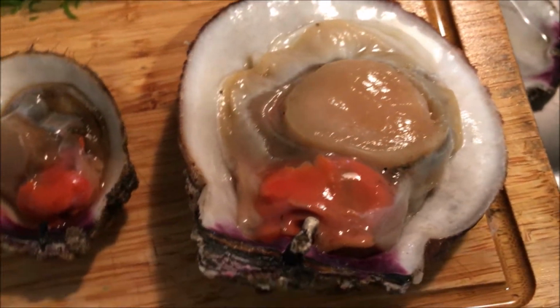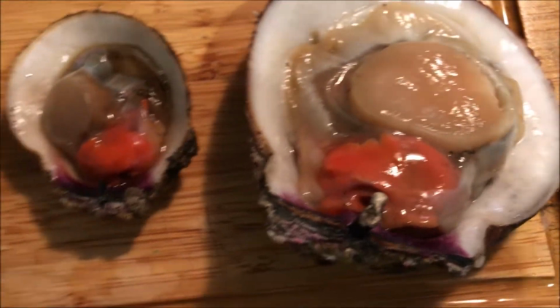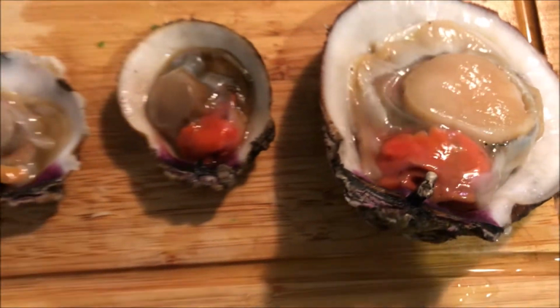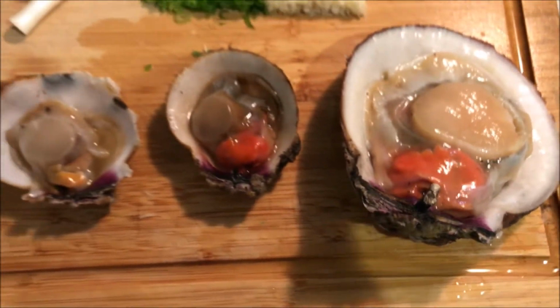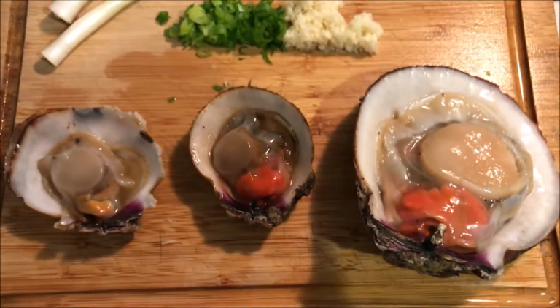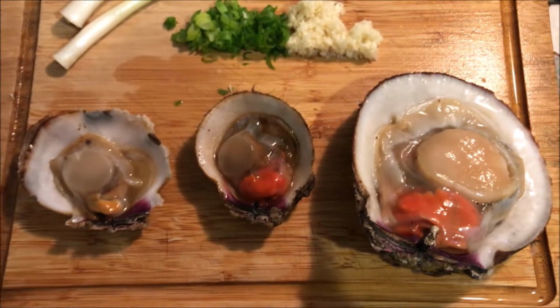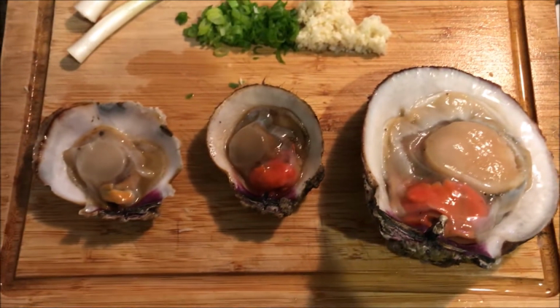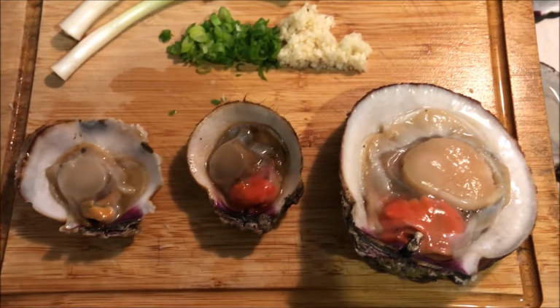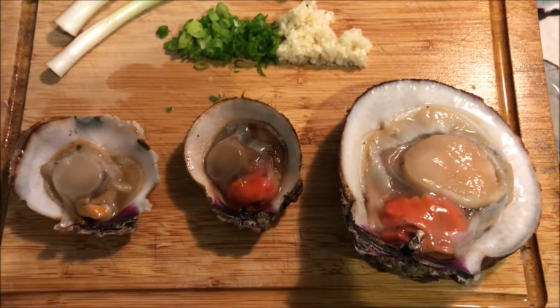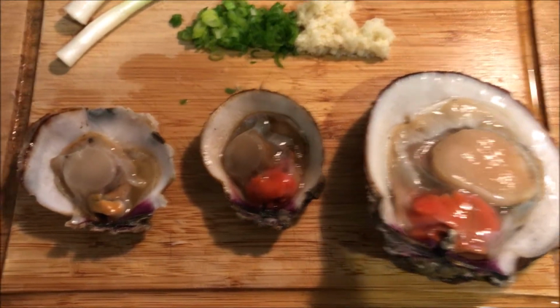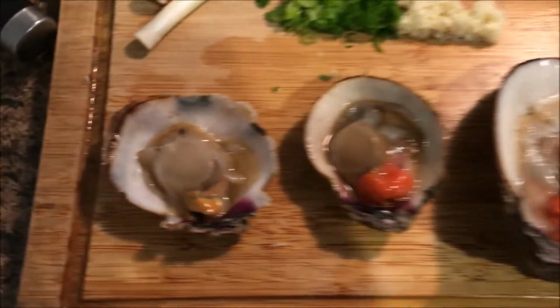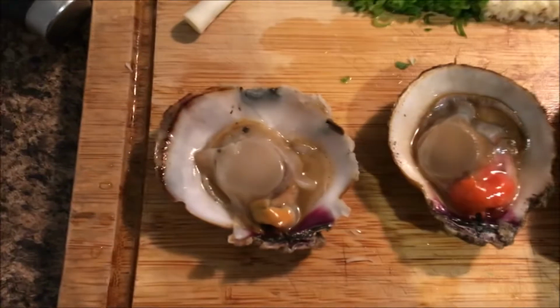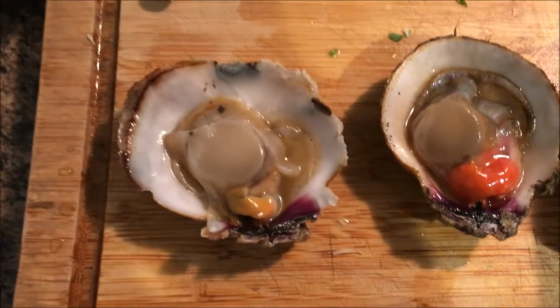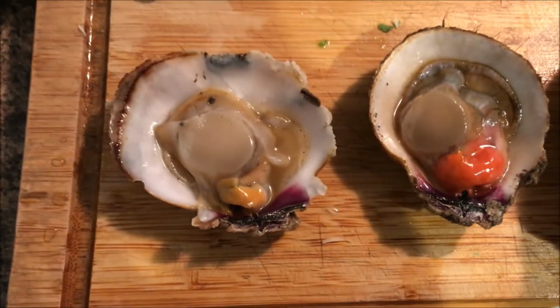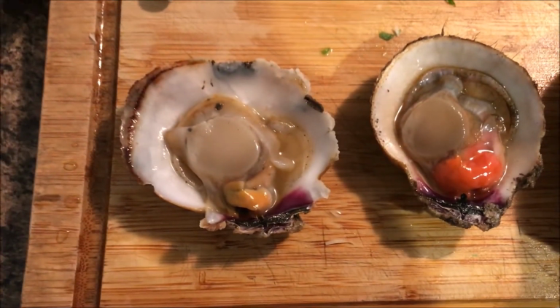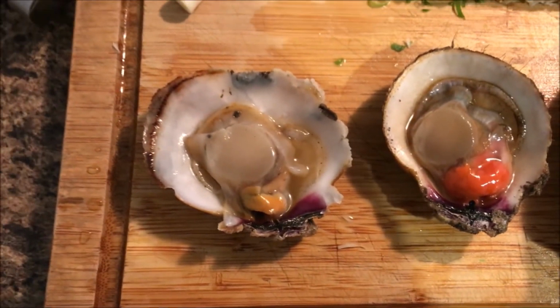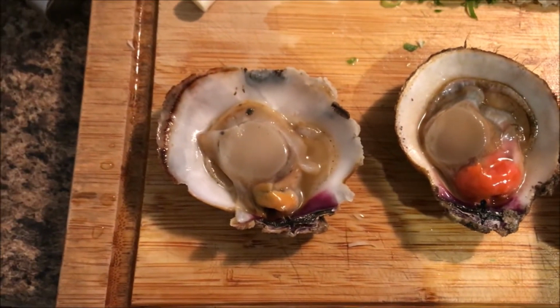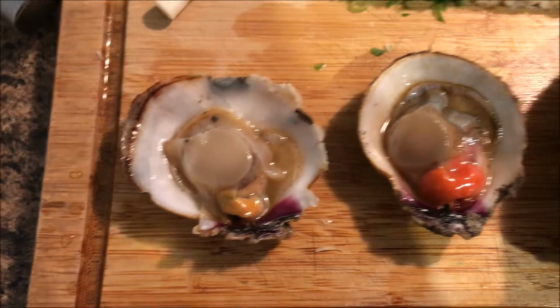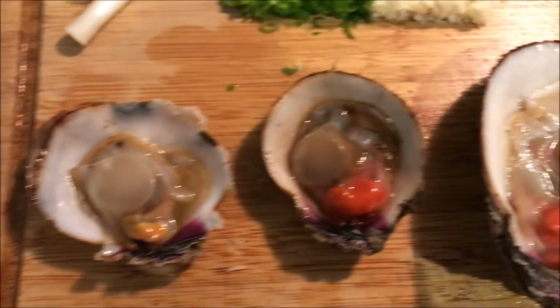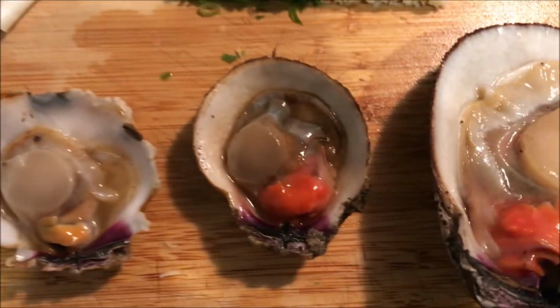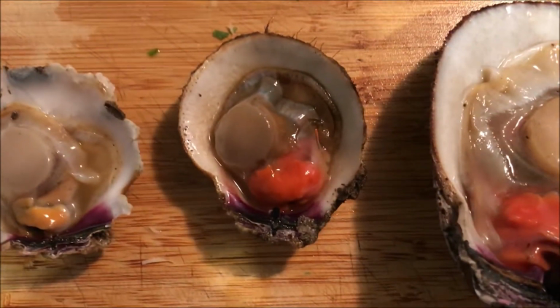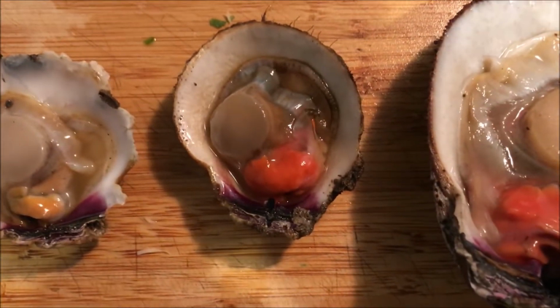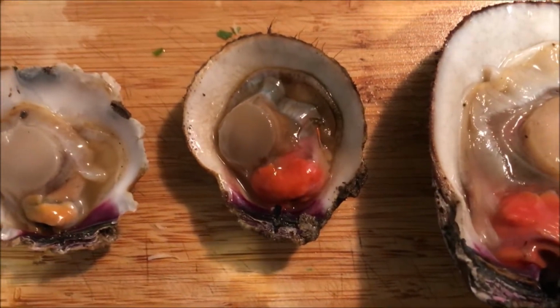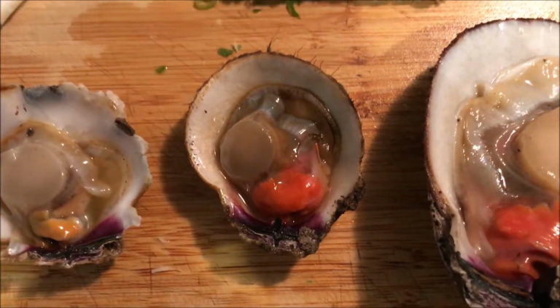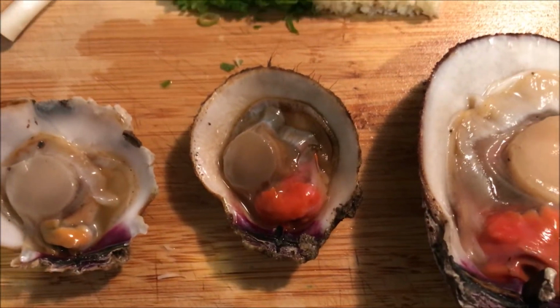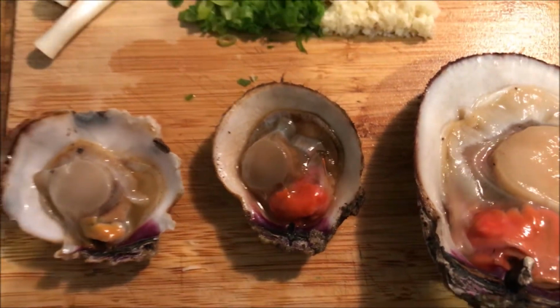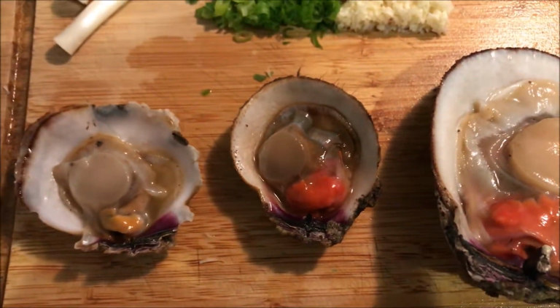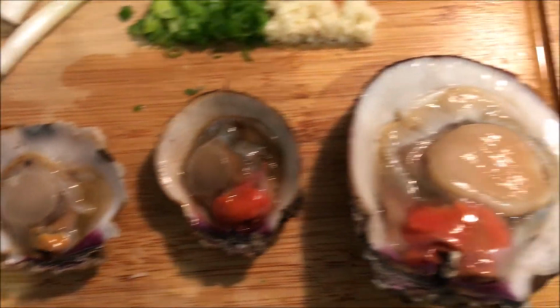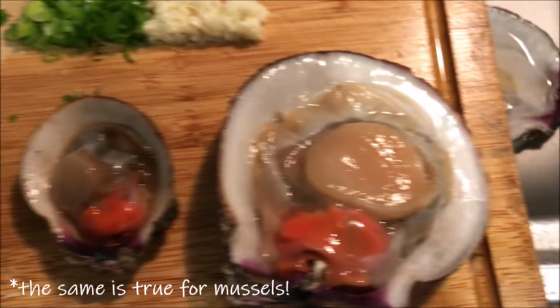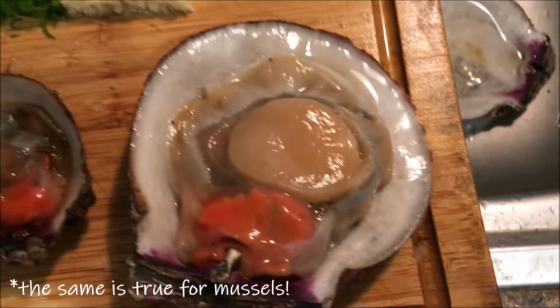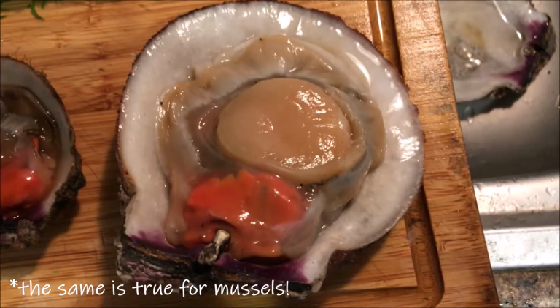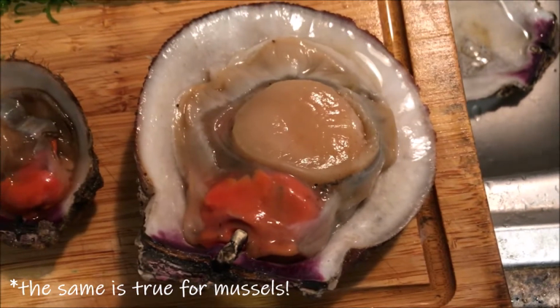Now that we're here, let's tell male from female. Look at the yellow gonad right here and then the orange gonad. The yellow is the male, the orange is the female. So this one is a female.